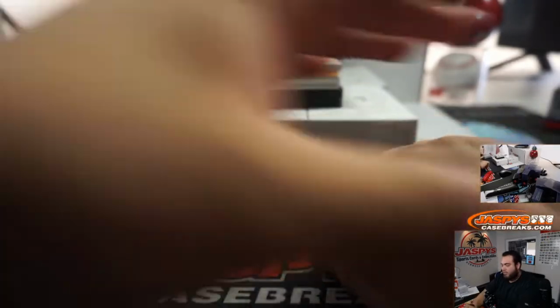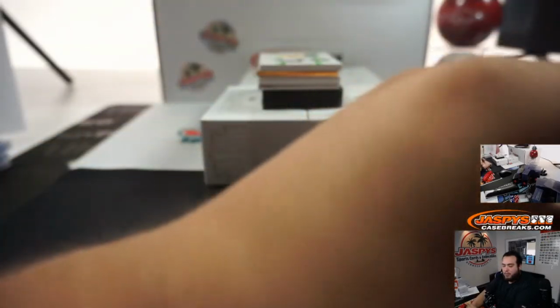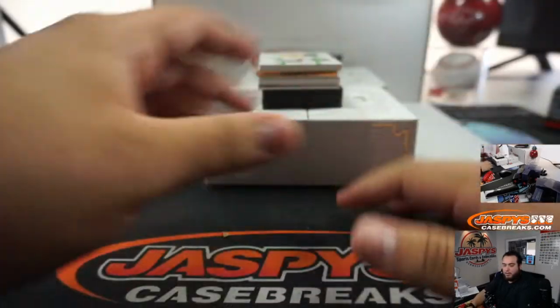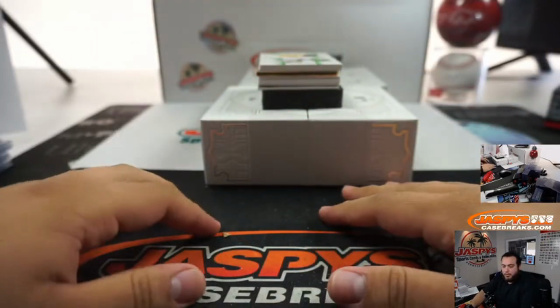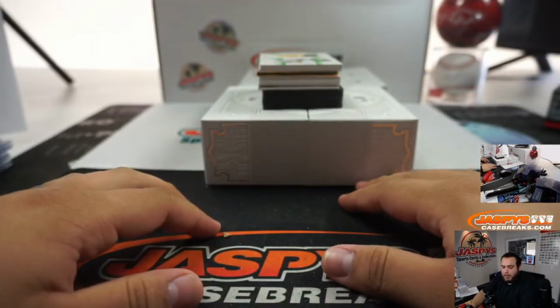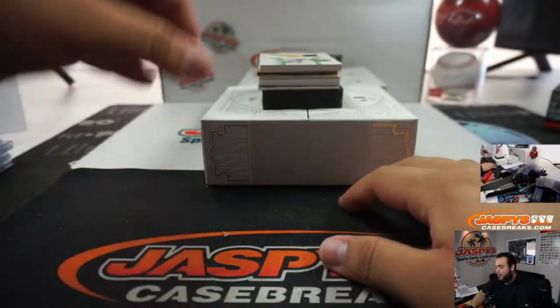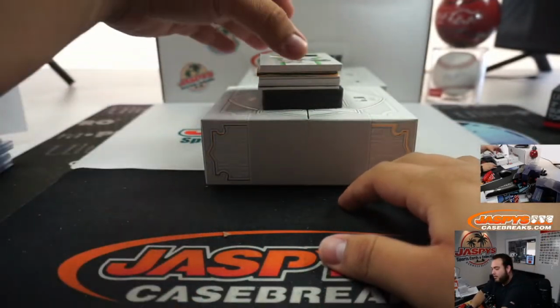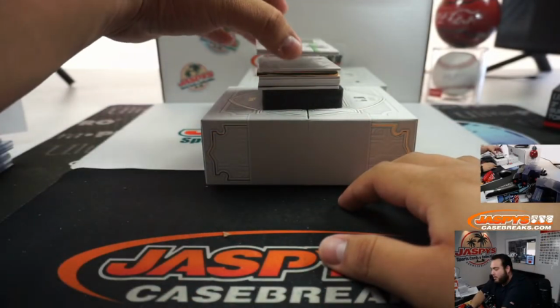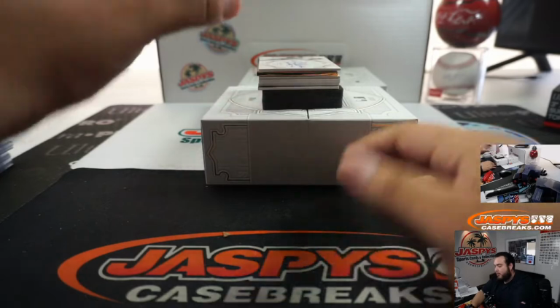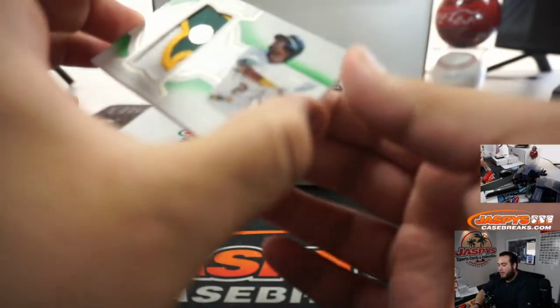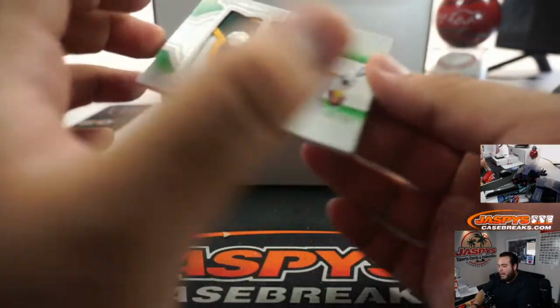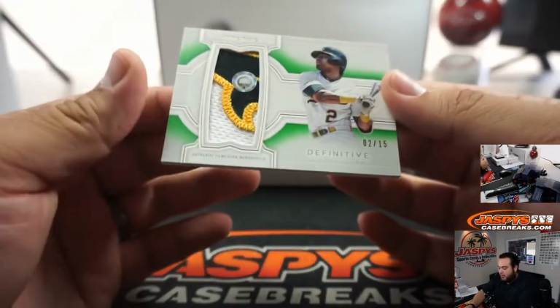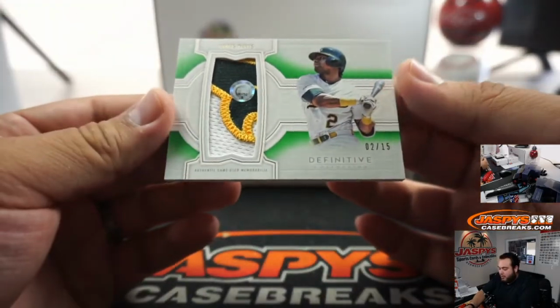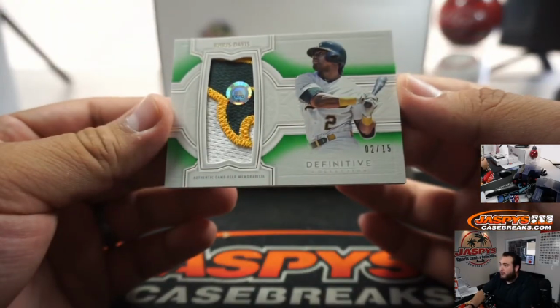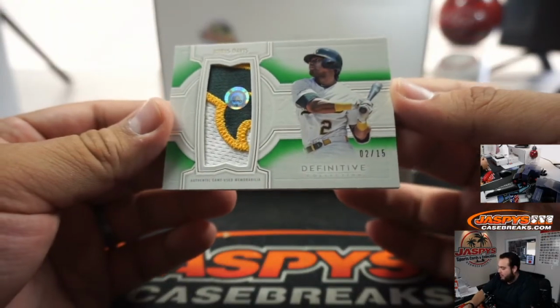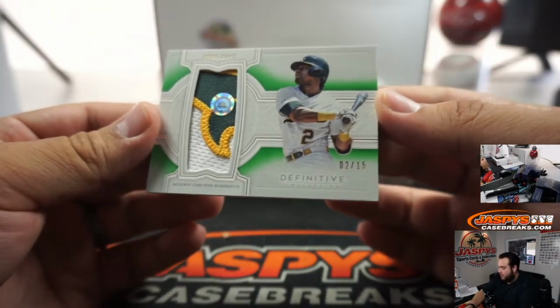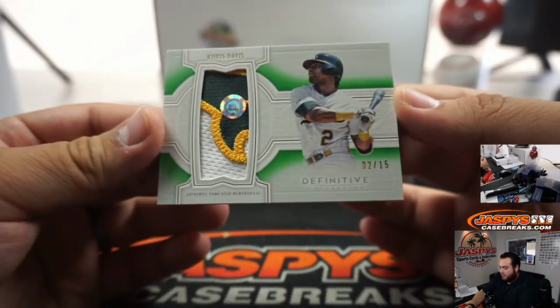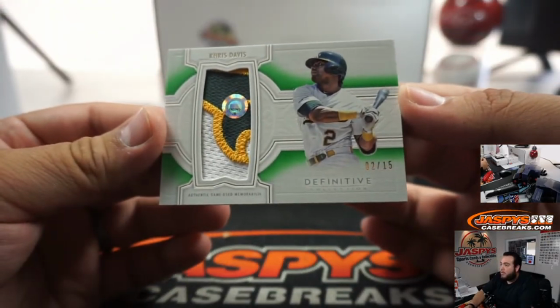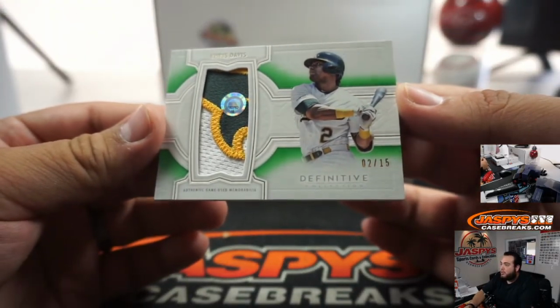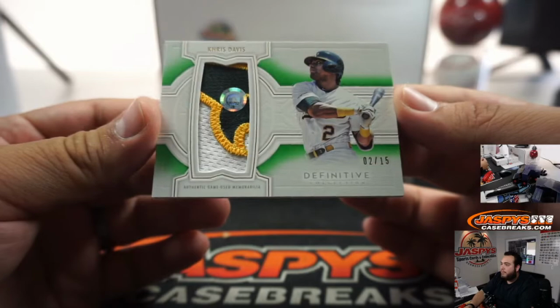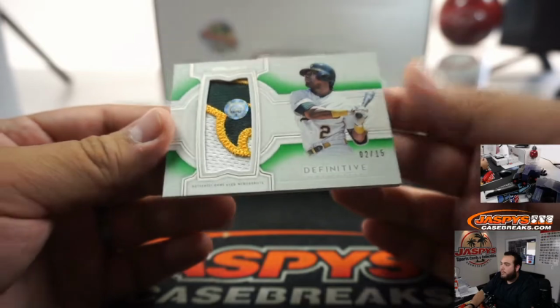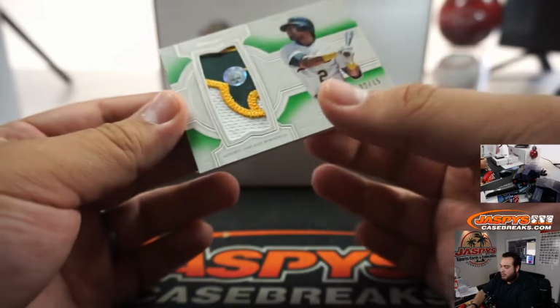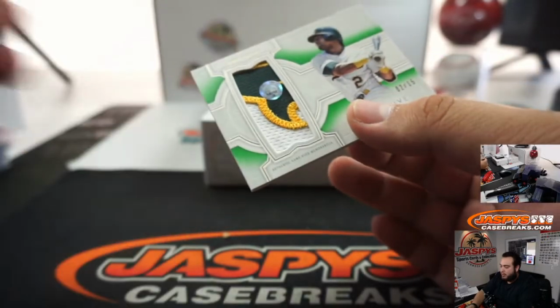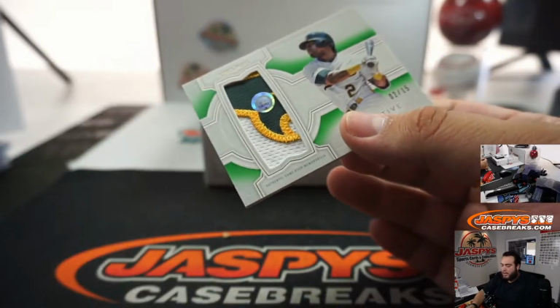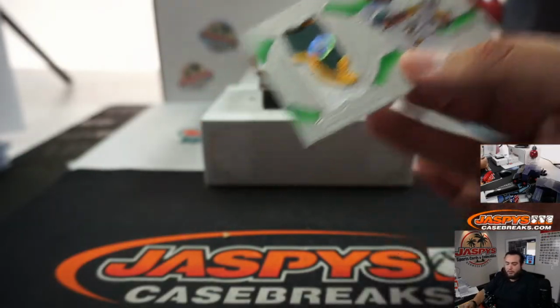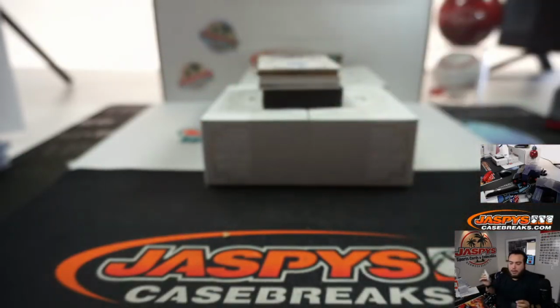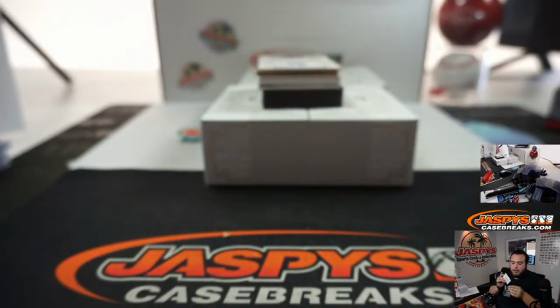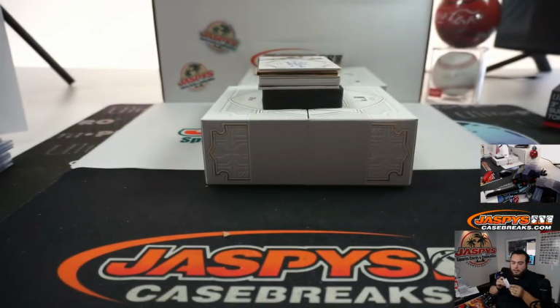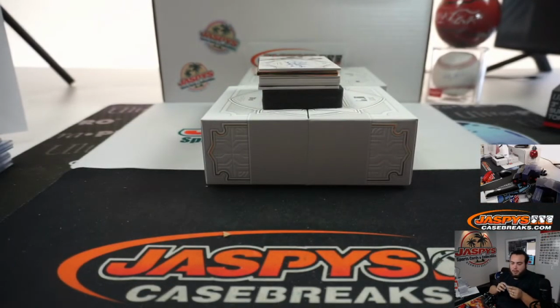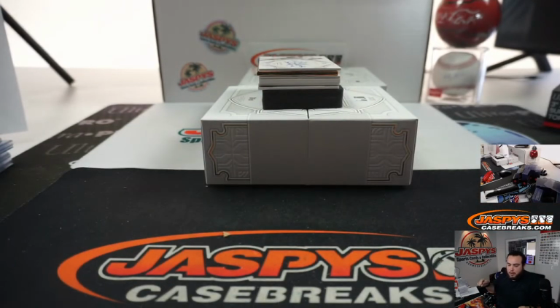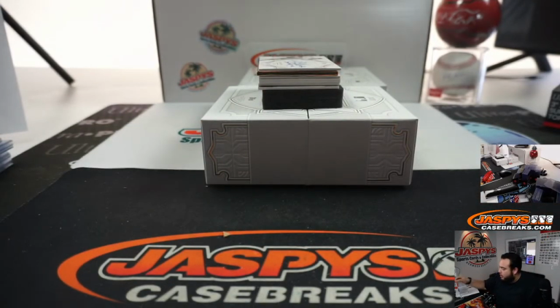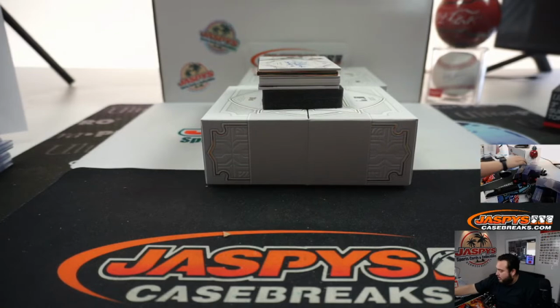Alright, another one there for the Reds, Gary. Nice patch coming up — look at that, Chris Davis, 2 out of 15, nice three-color patch there for the Oakland Athletics. Jen with that one.